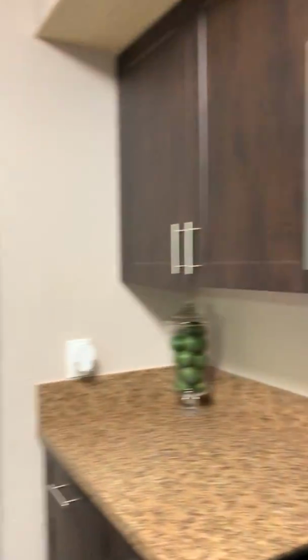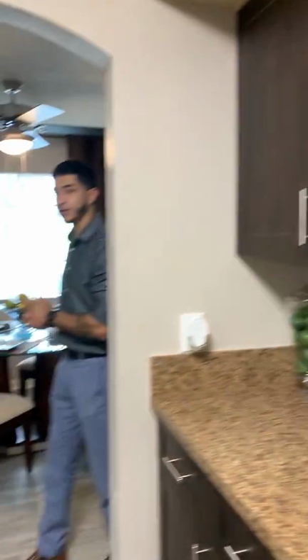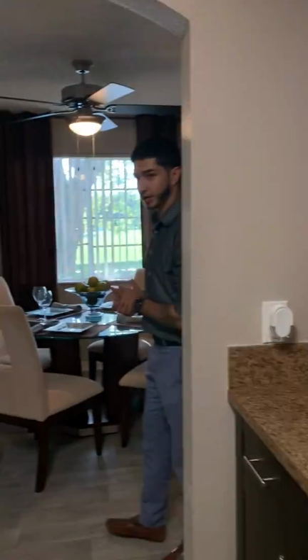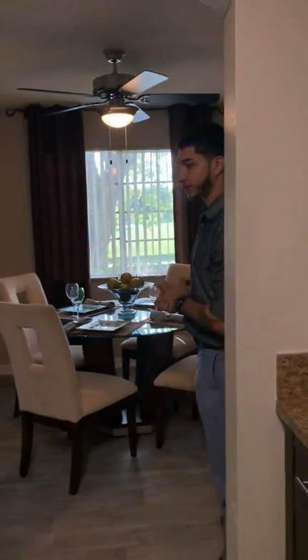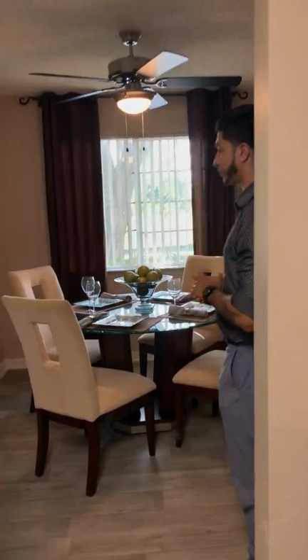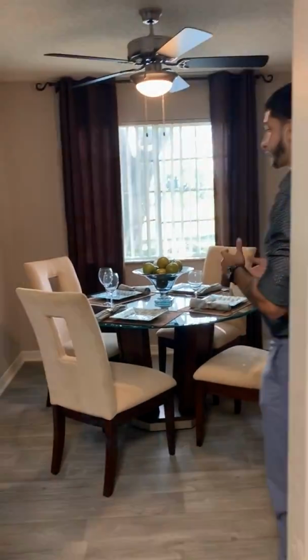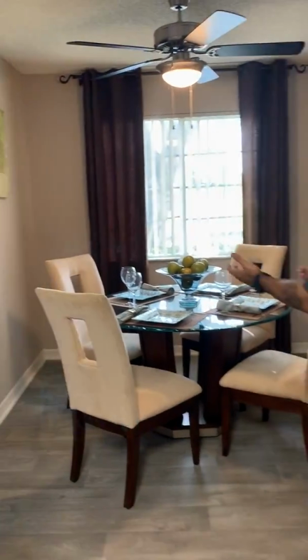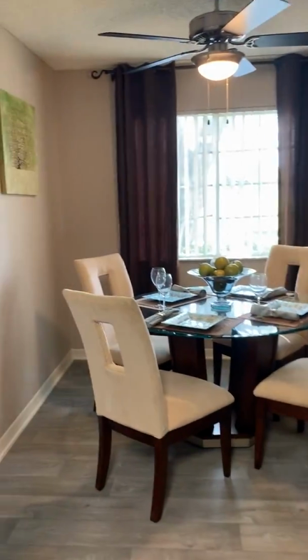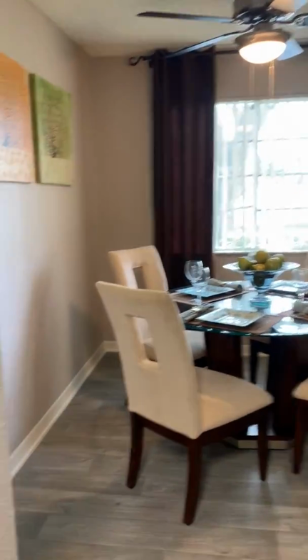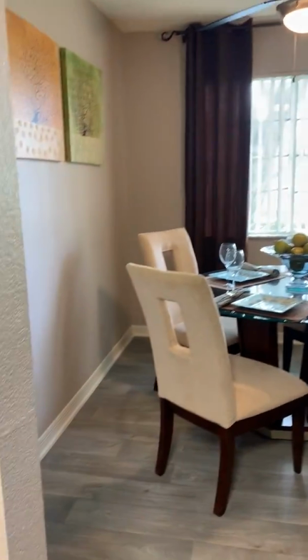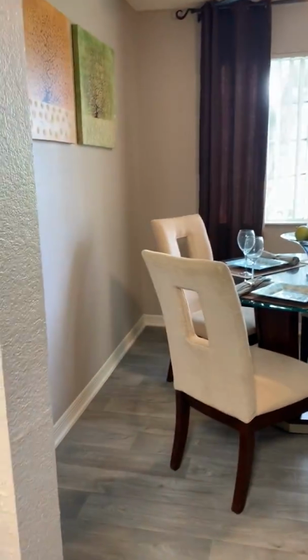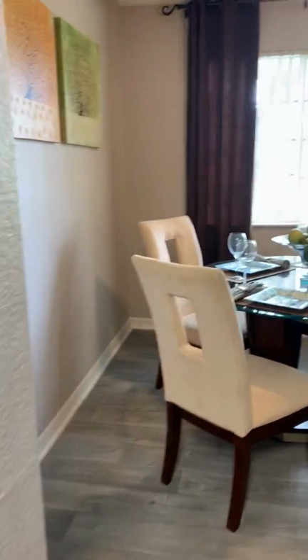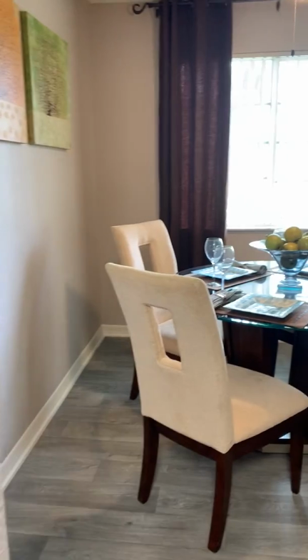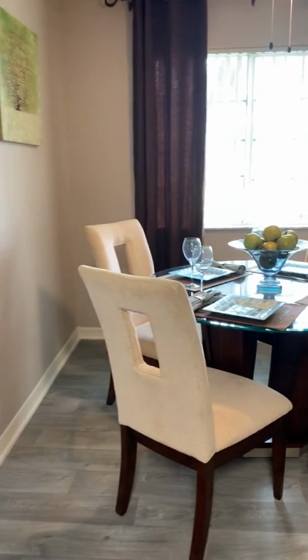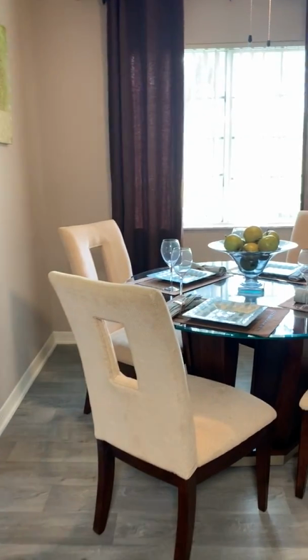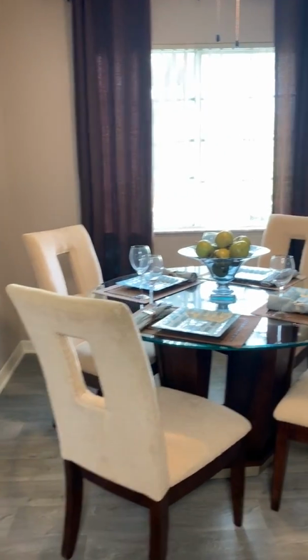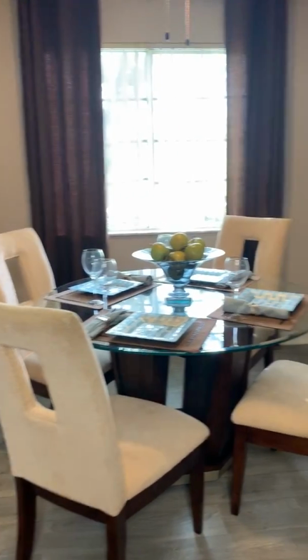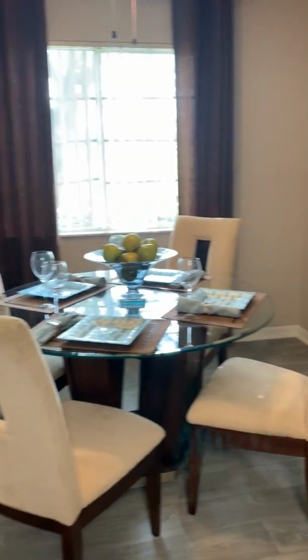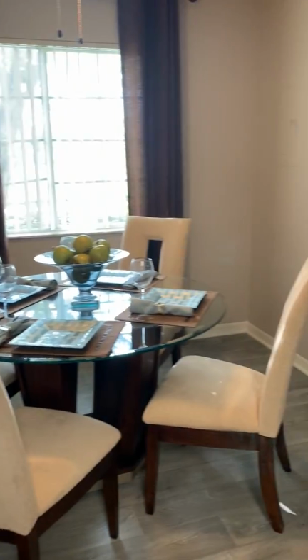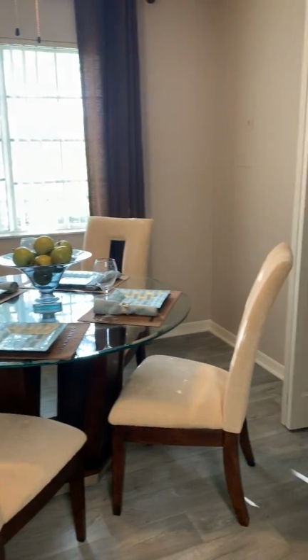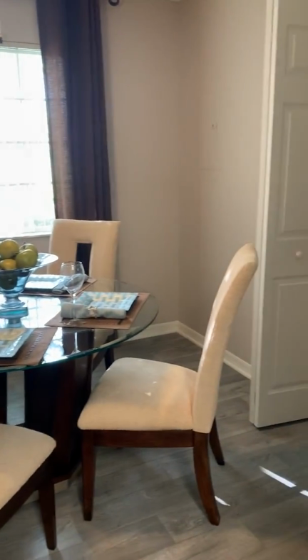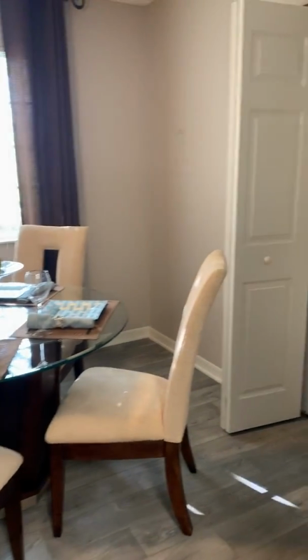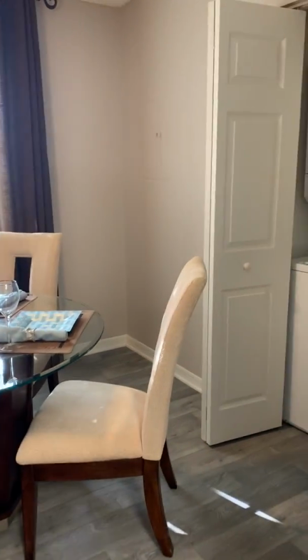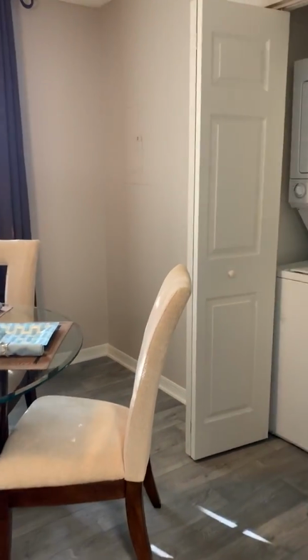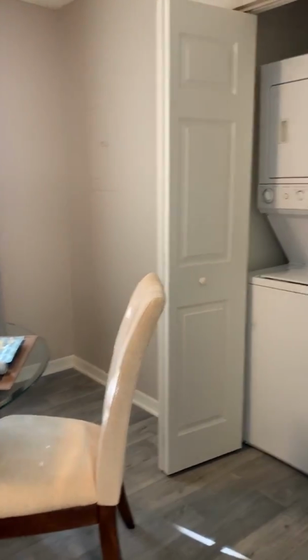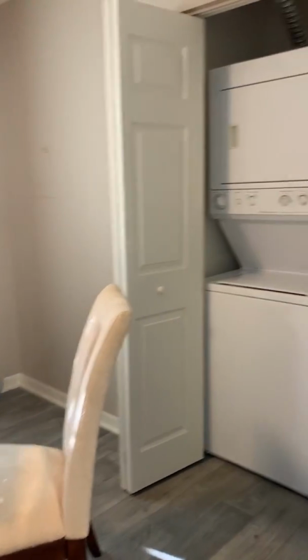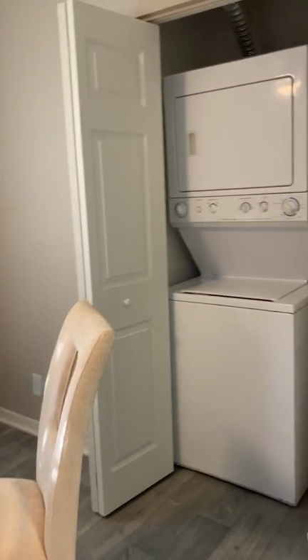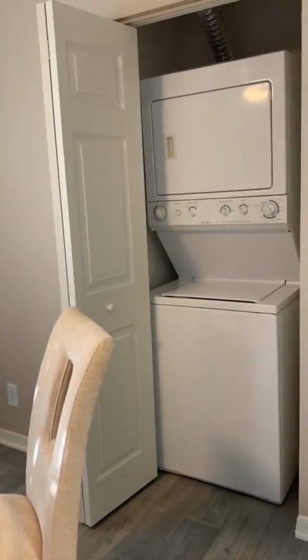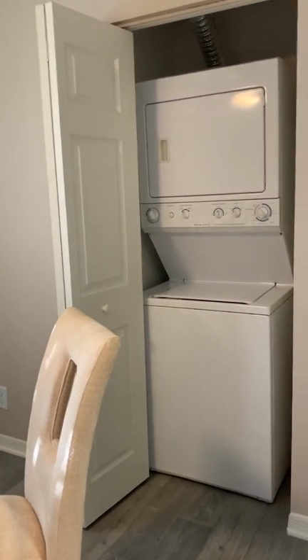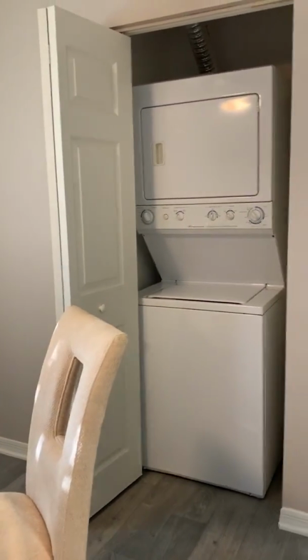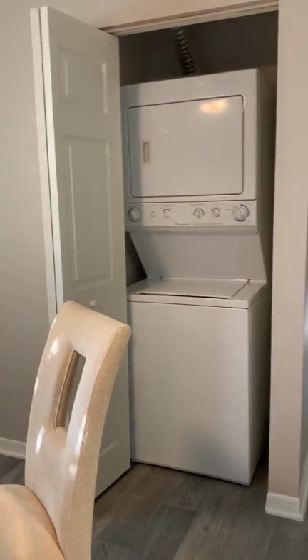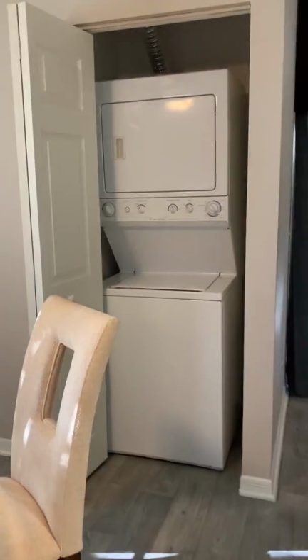Following along you'll find yourself ending up in the dining room area, and you also have access to your stacked washer and dryer.